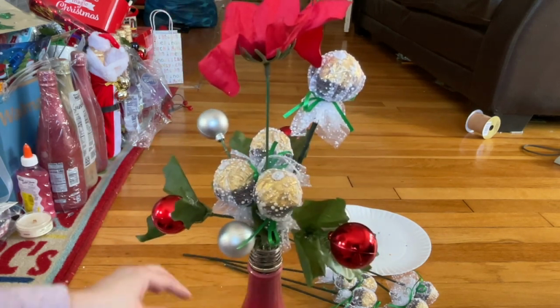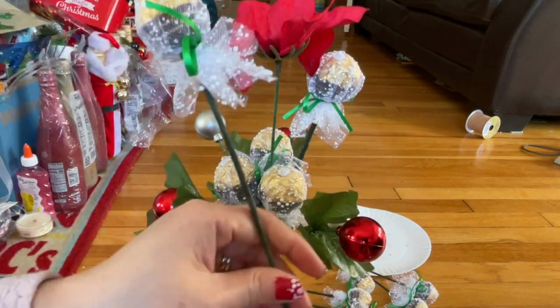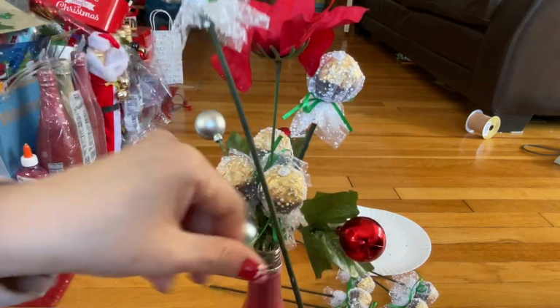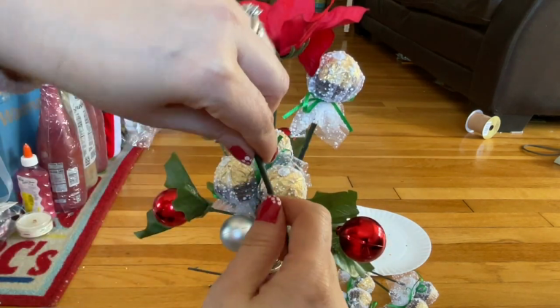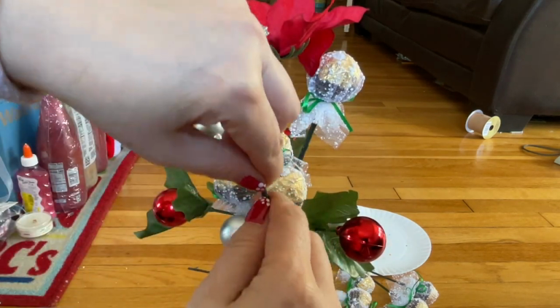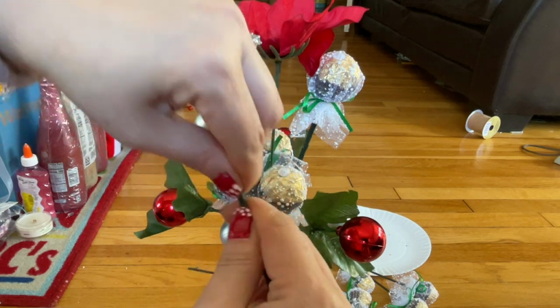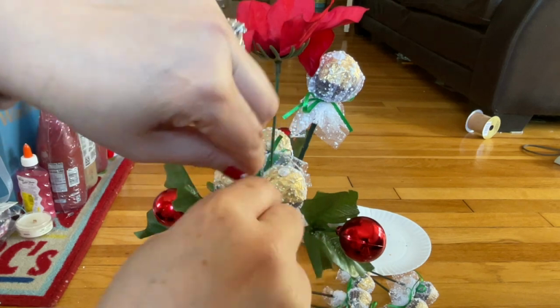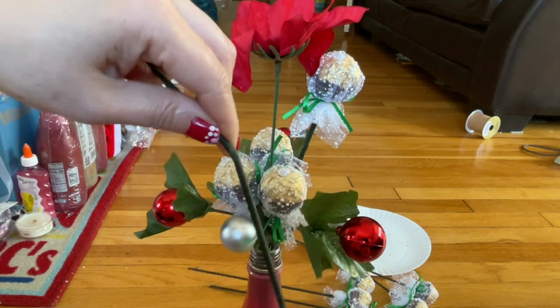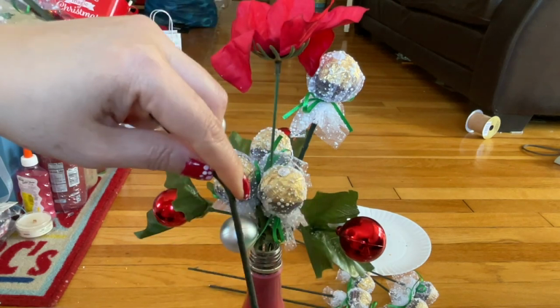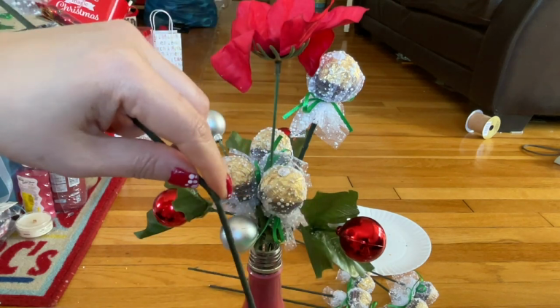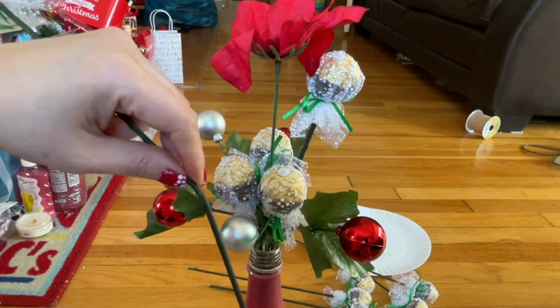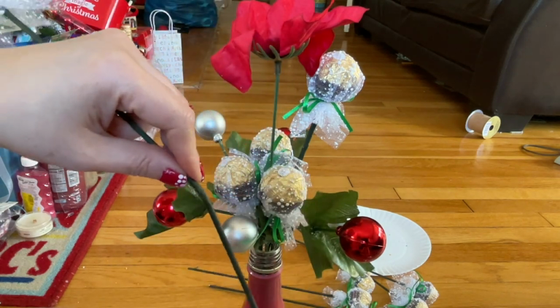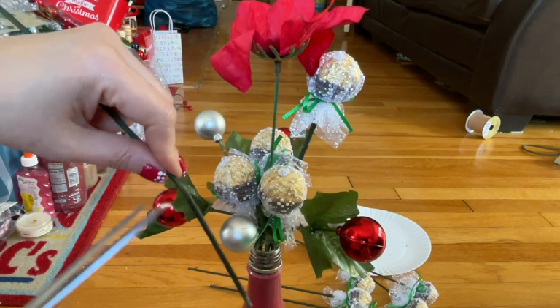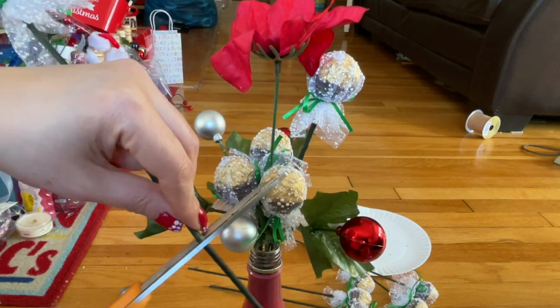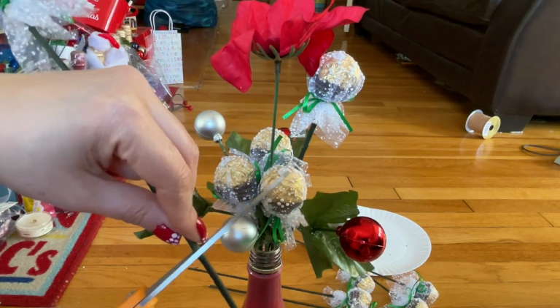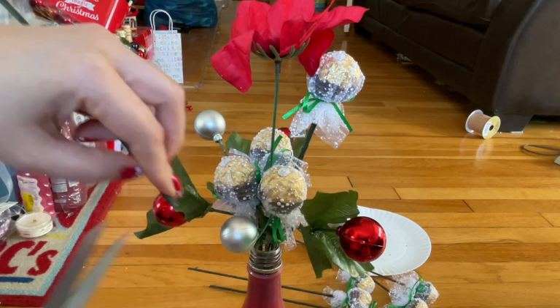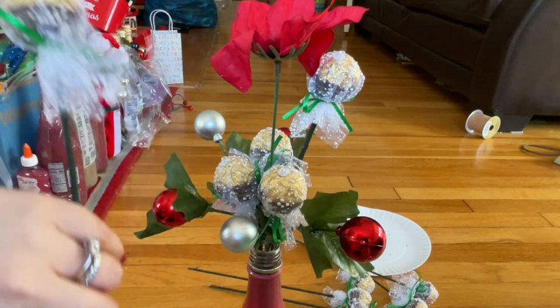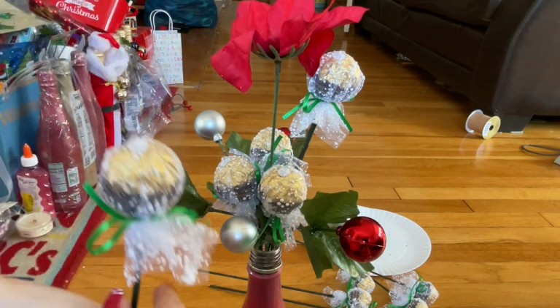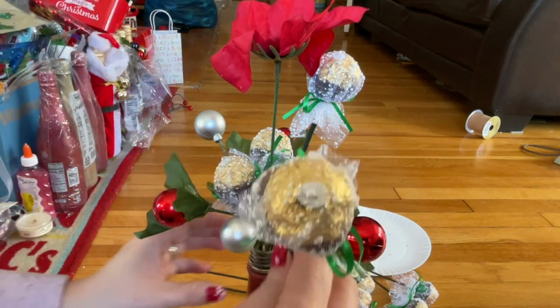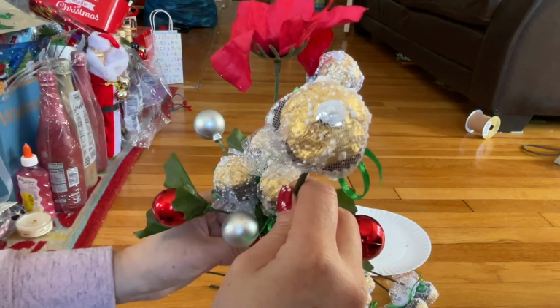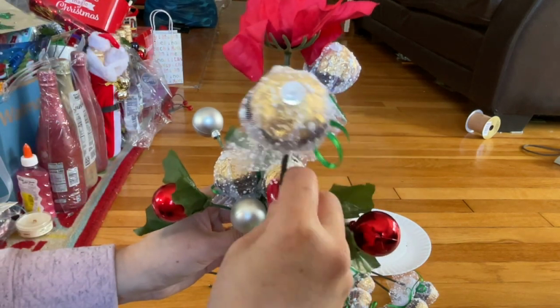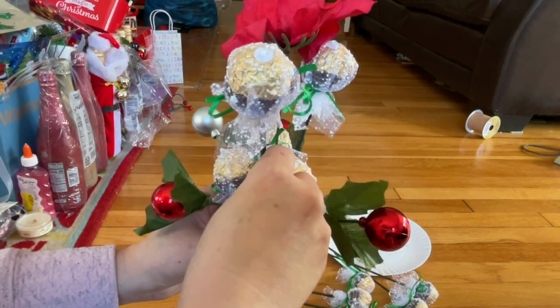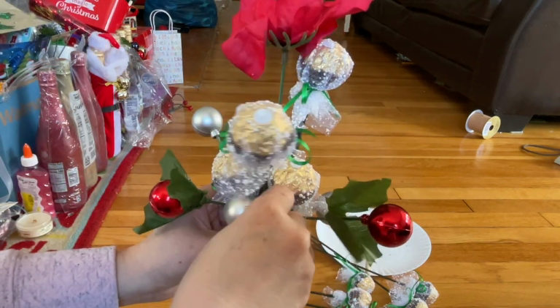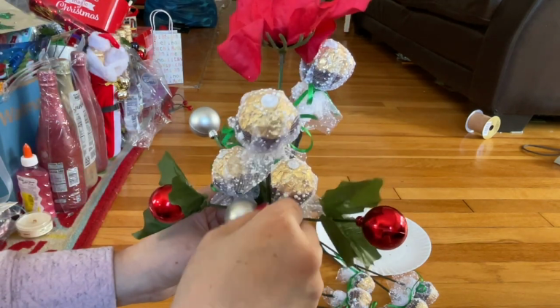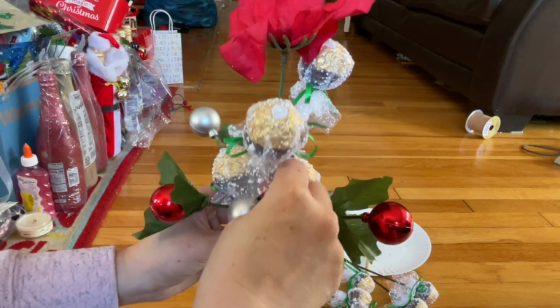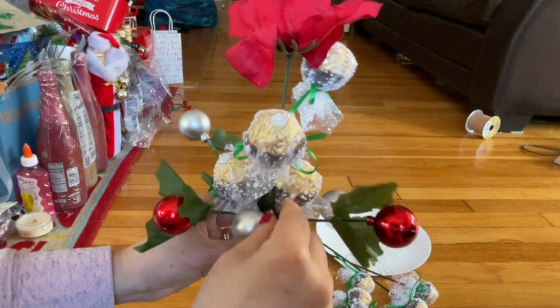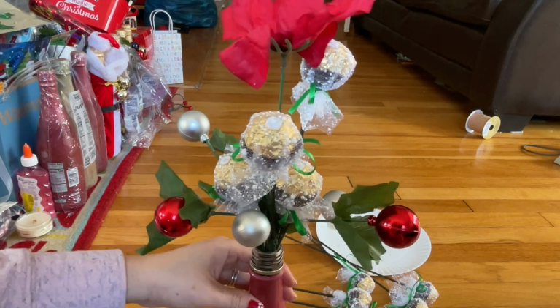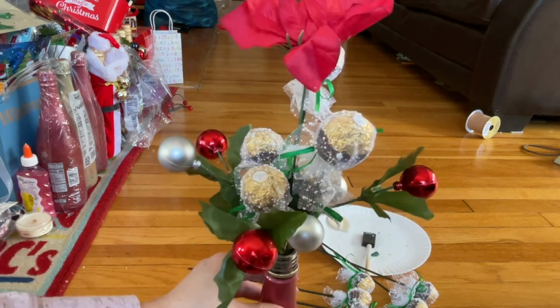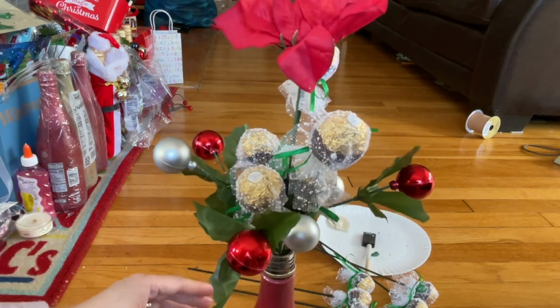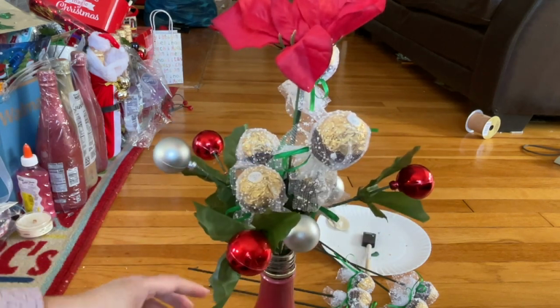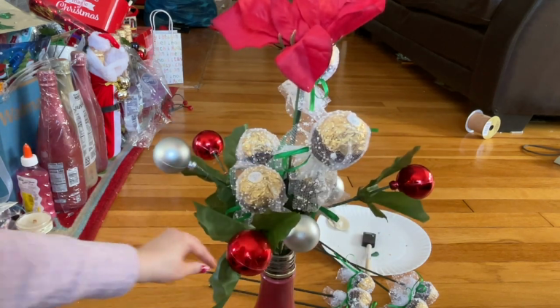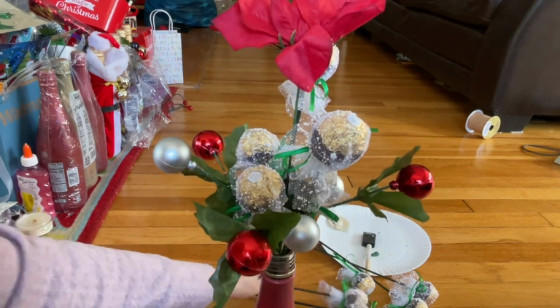If it's too long, feel free to just drop it right here and then cut it out with the scissor, because I wrap it with the stem floor — the green thing around here. Like that, everyone — just go around.